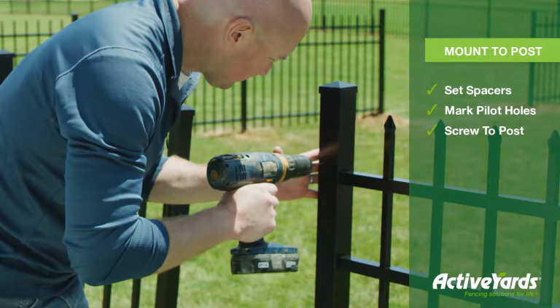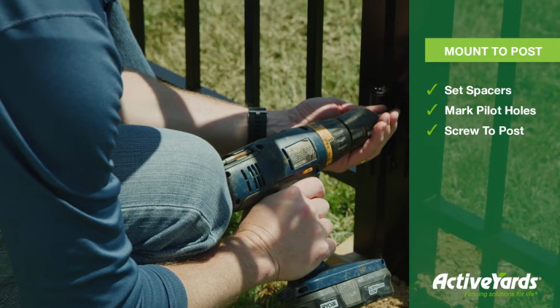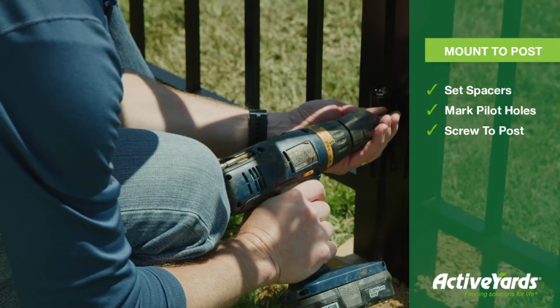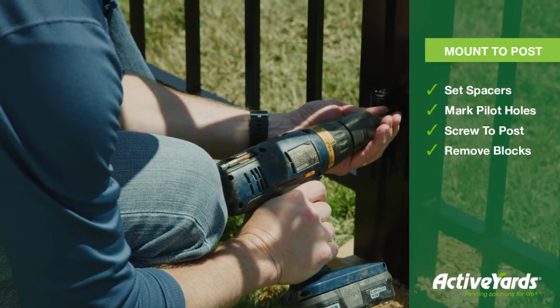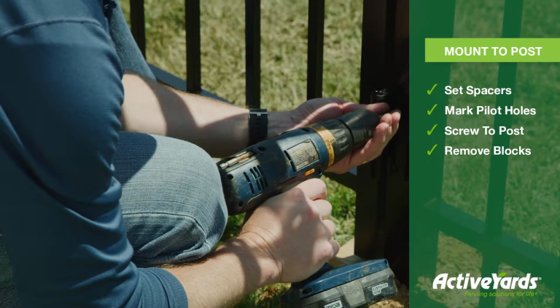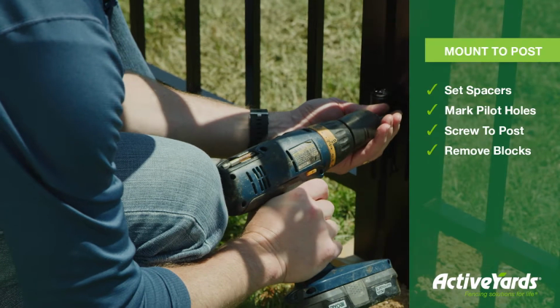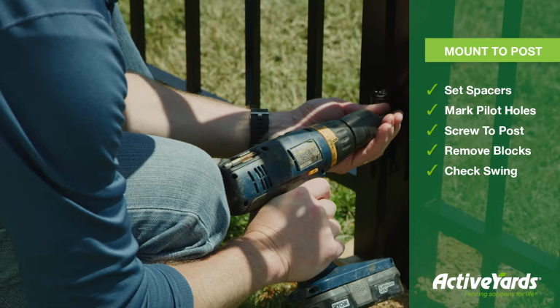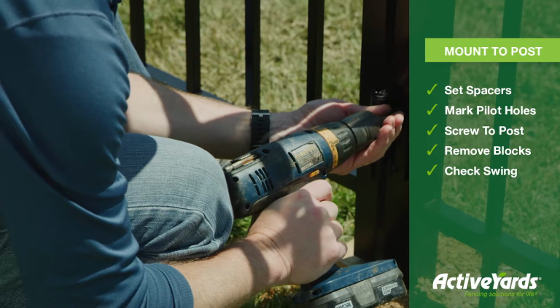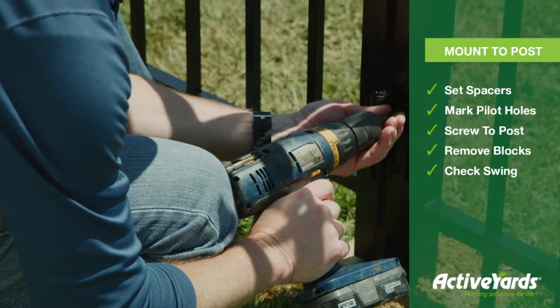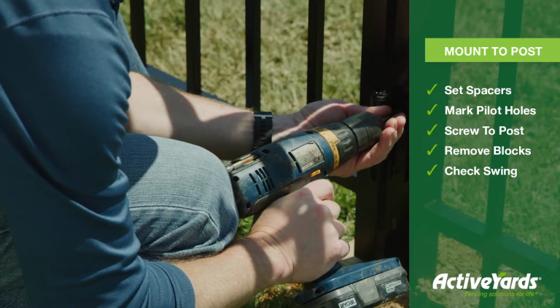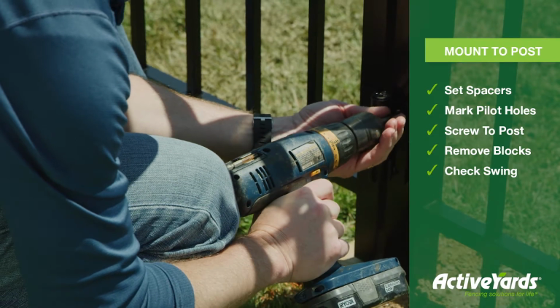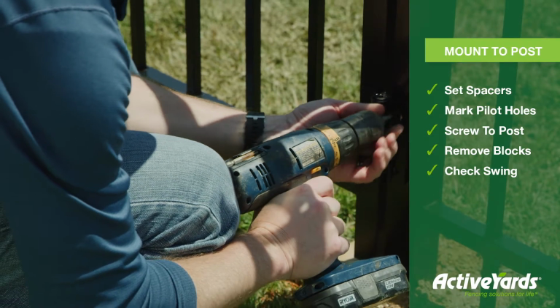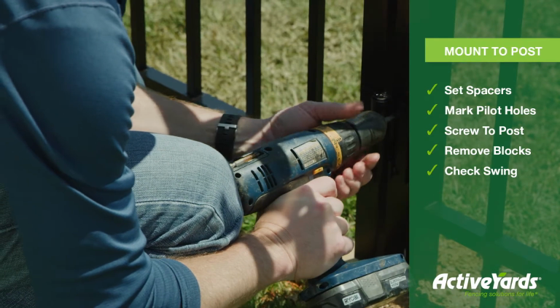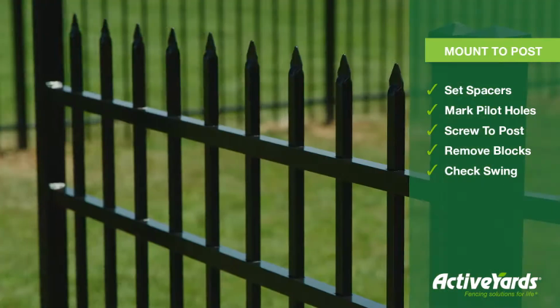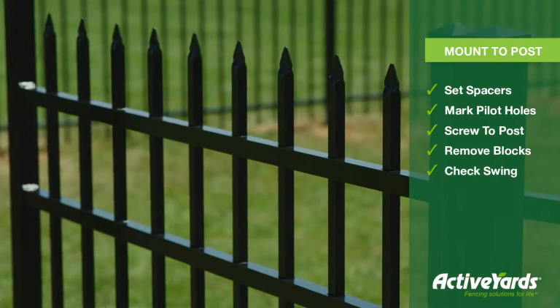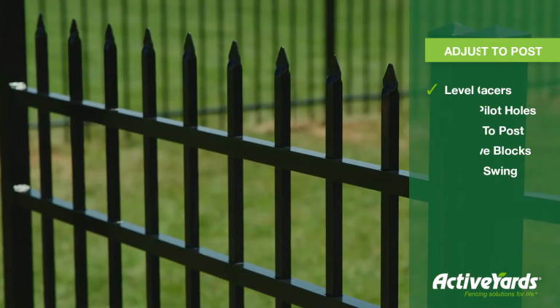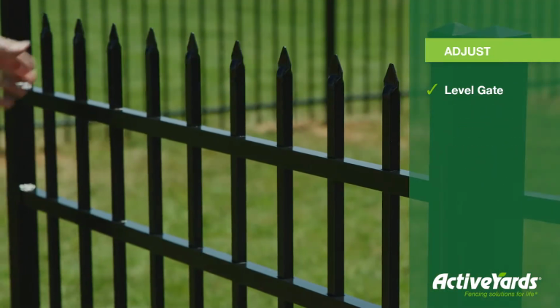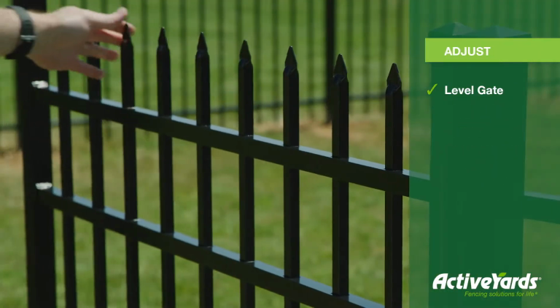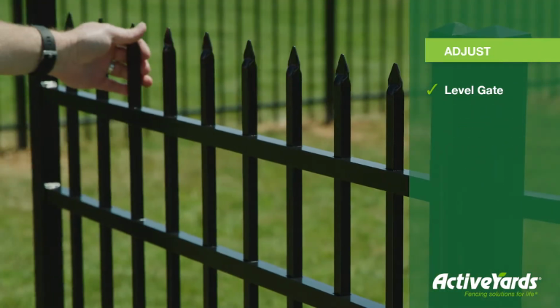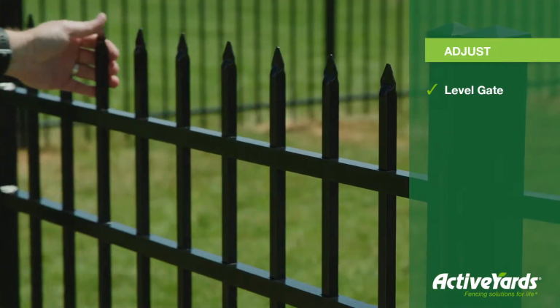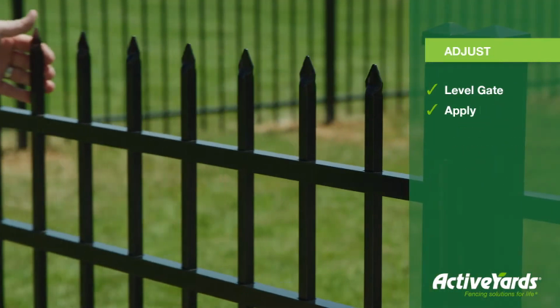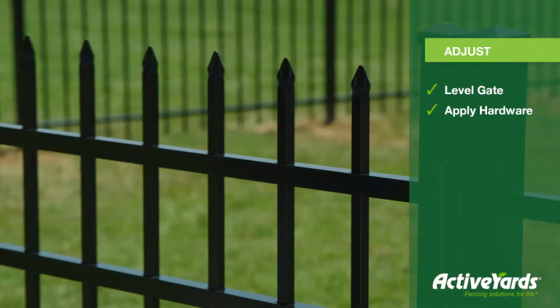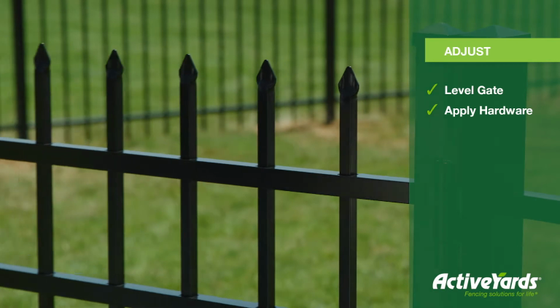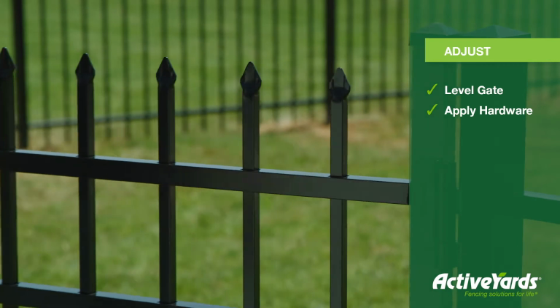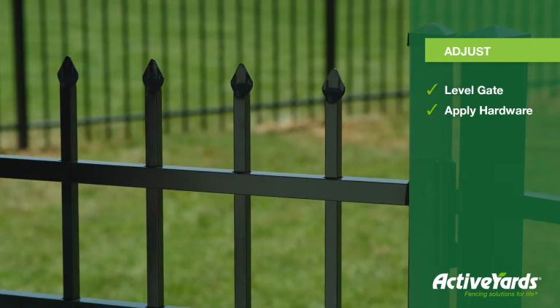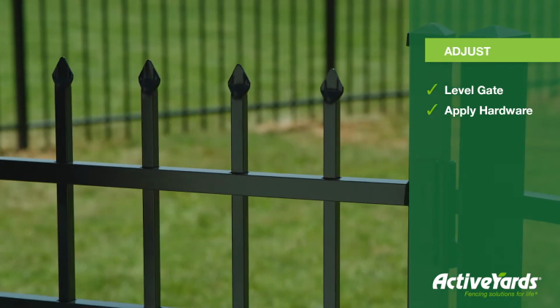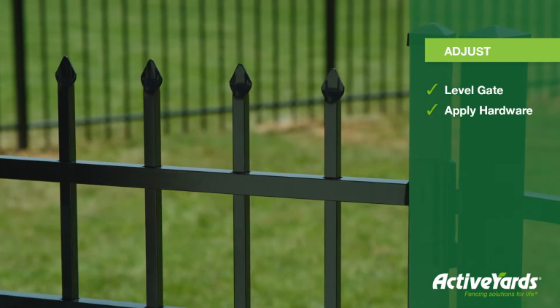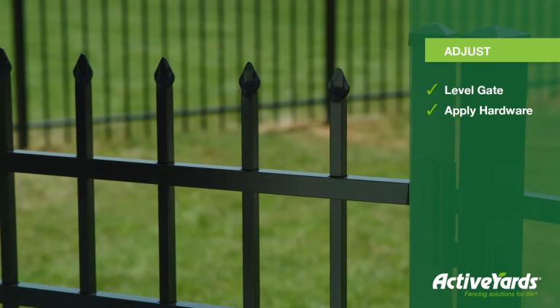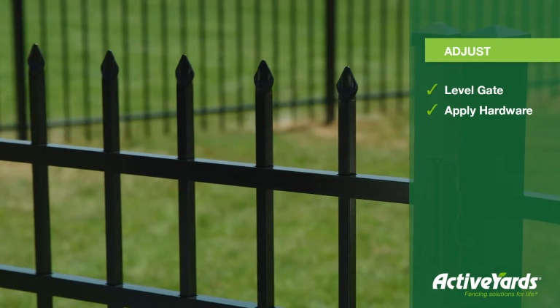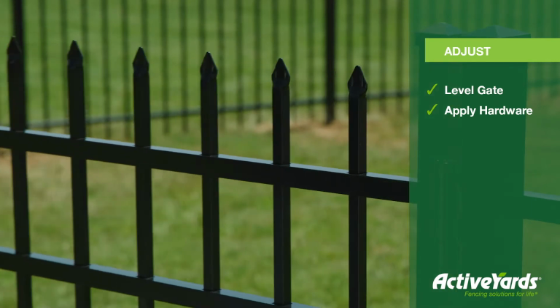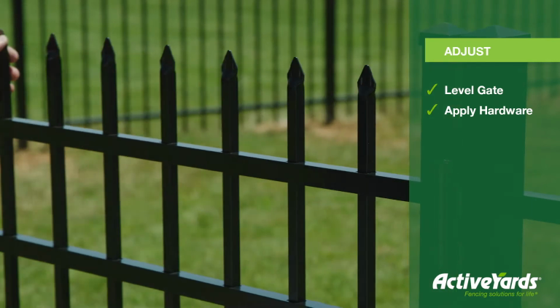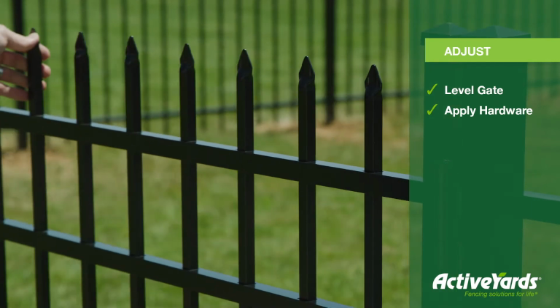Remove the blocks and check the gate swing to make sure everything is aligned and working properly. Then add your handles, gate stops, drop rods, and latches to complete your installation.